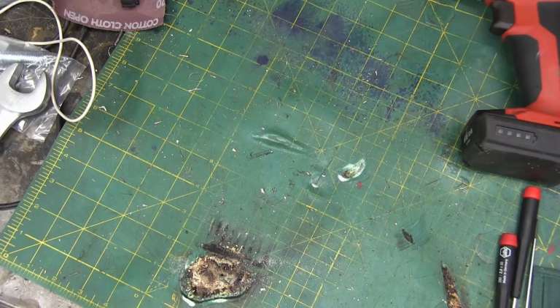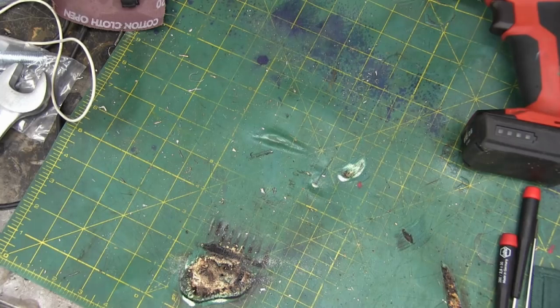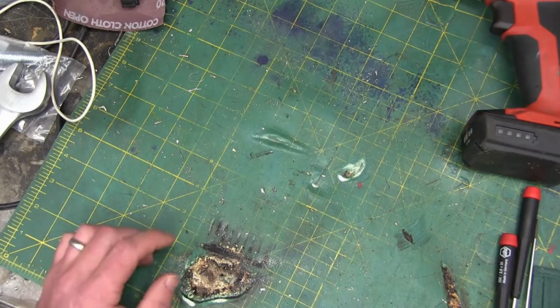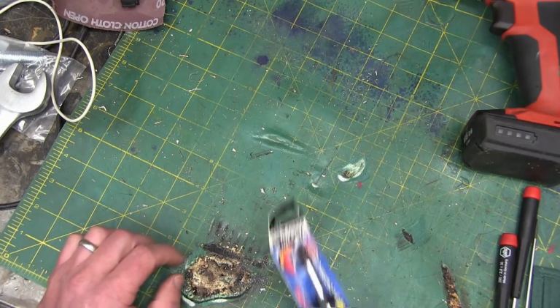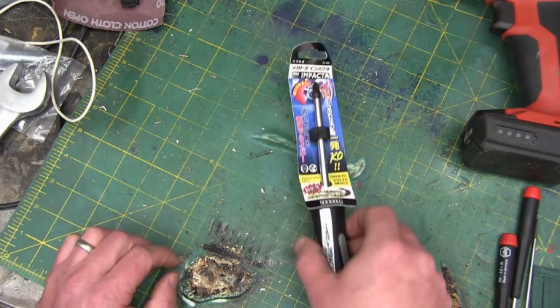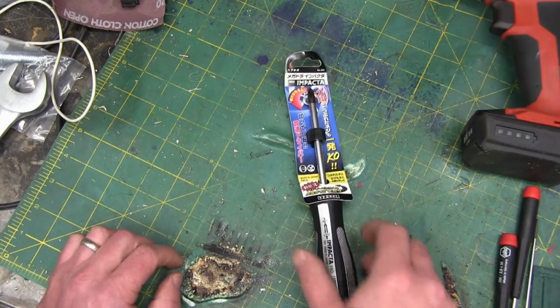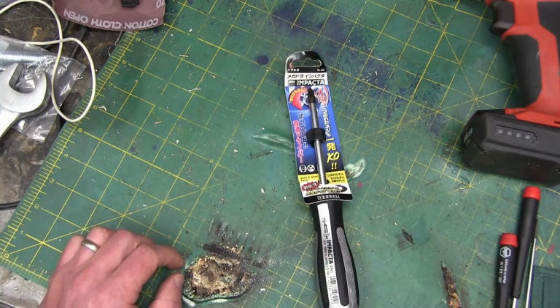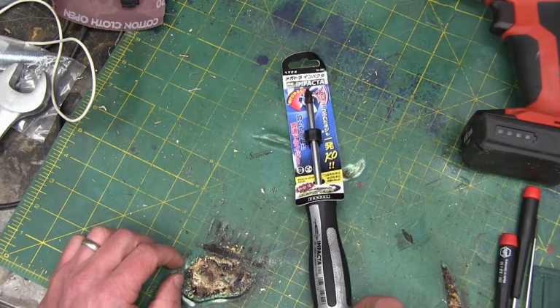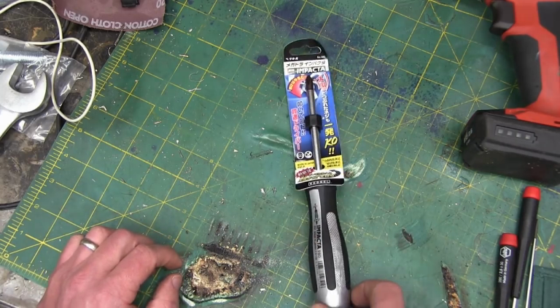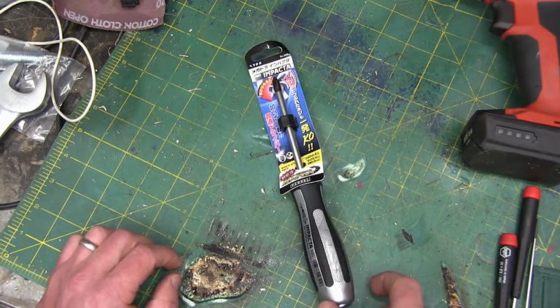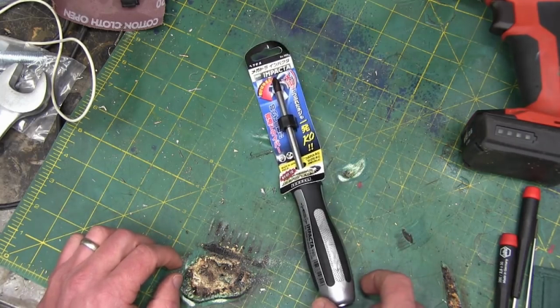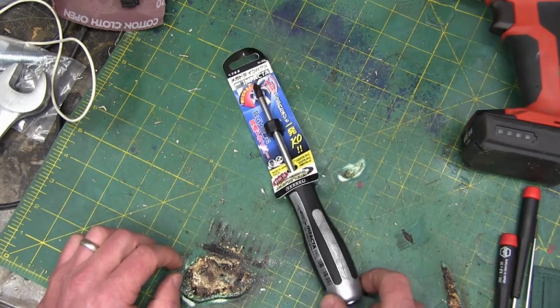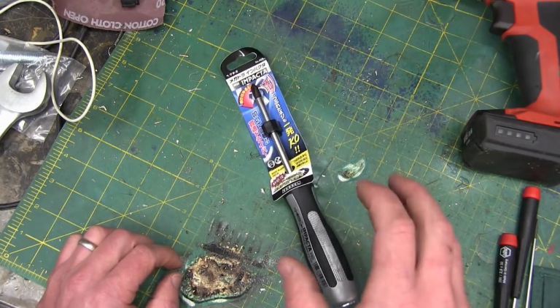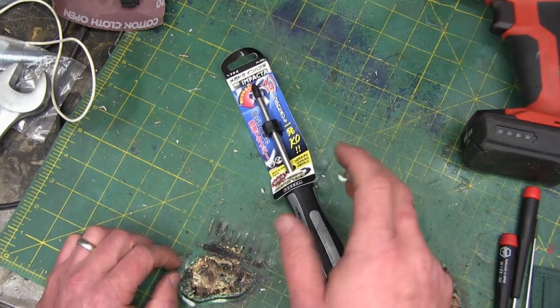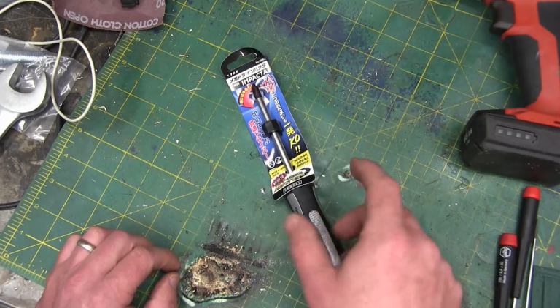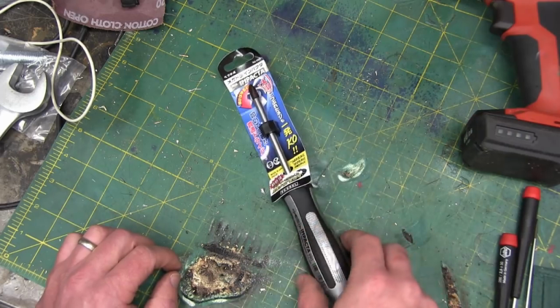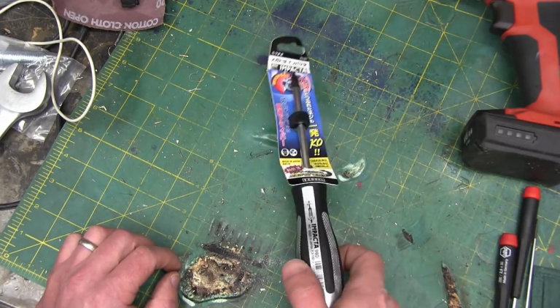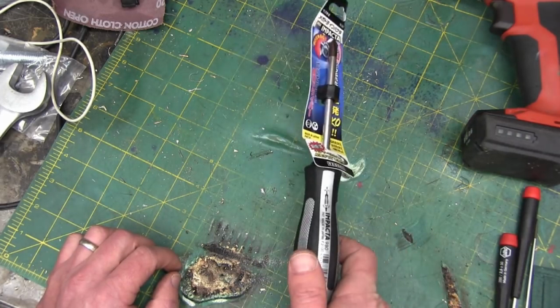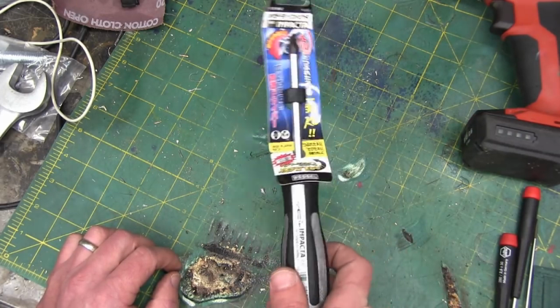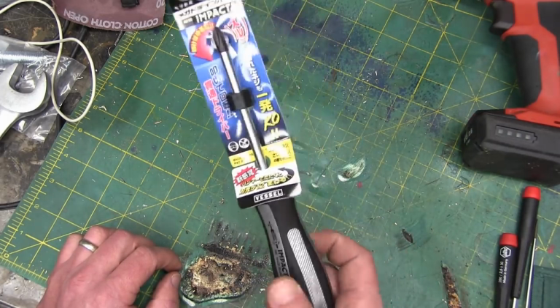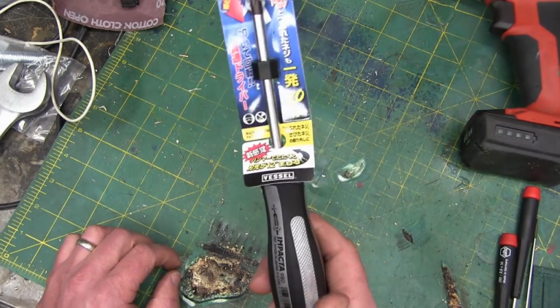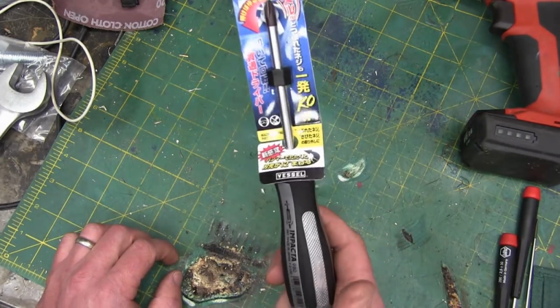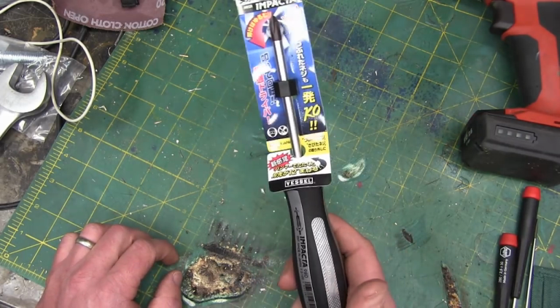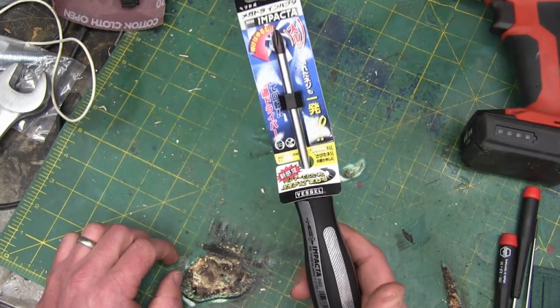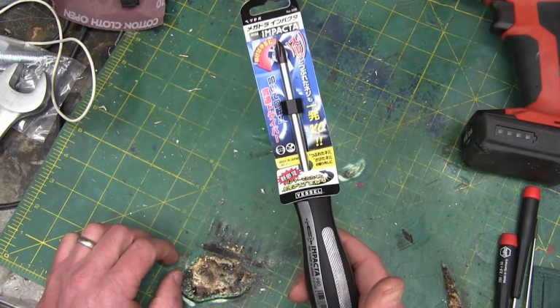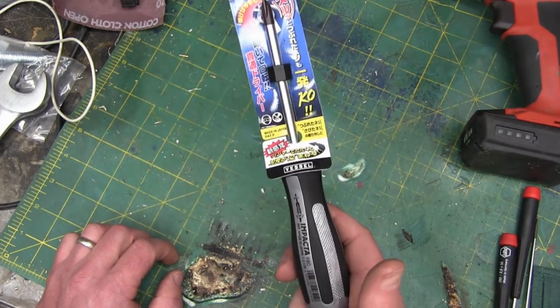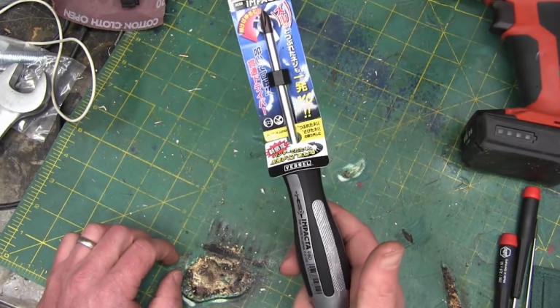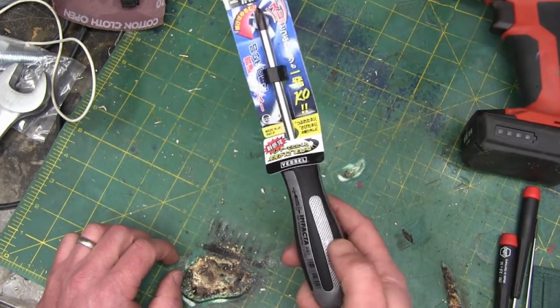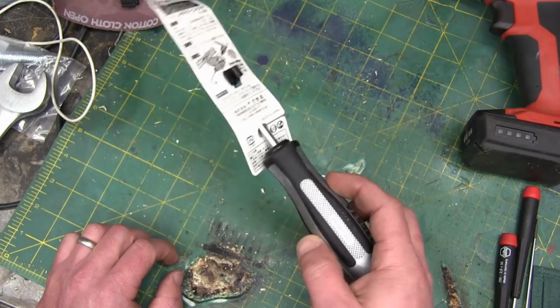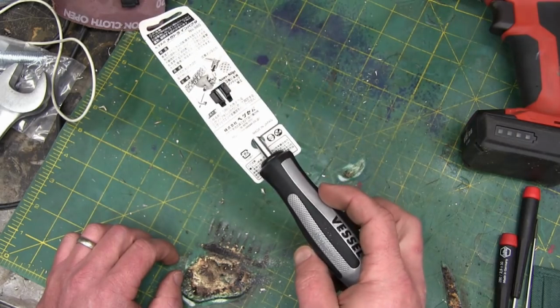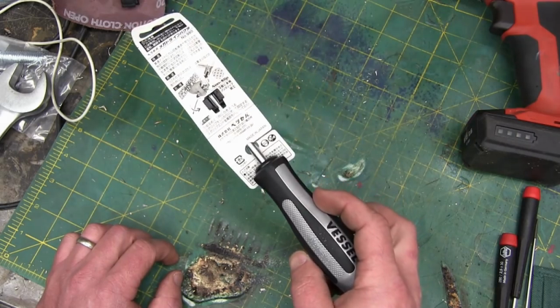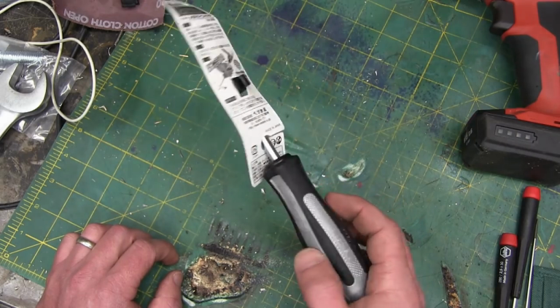Gentlemen, welcome back to the shop. Just a quickie today — a gadget, an everyday carry. If this thing works, it's gonna blow your mind. Such a good, simple idea.